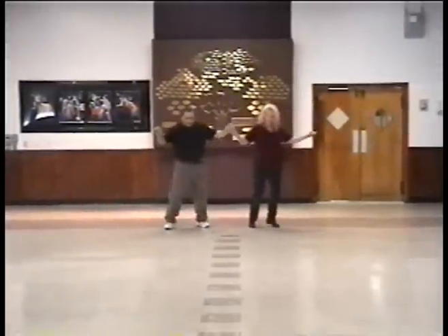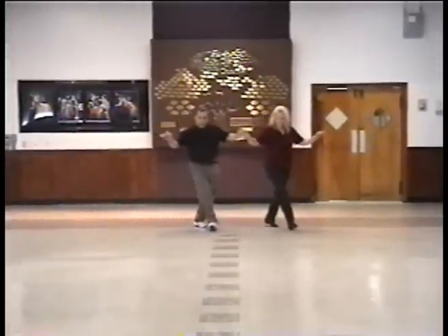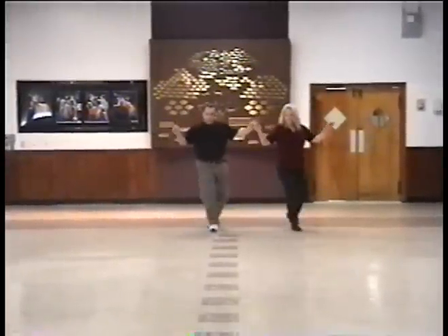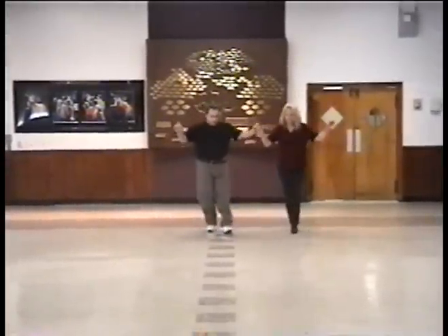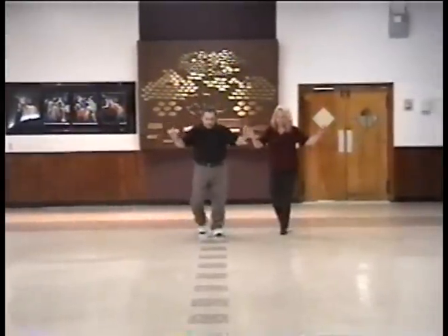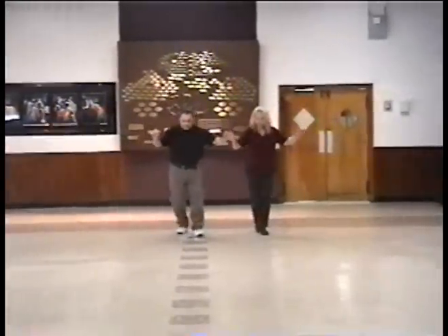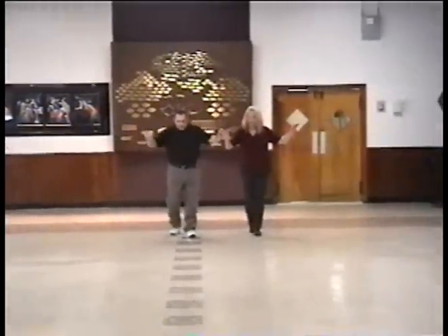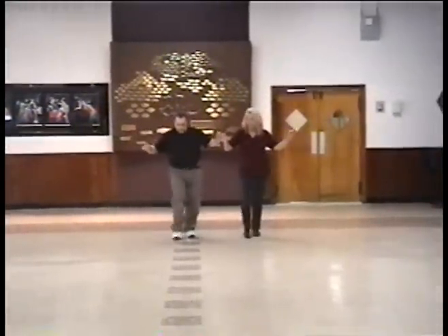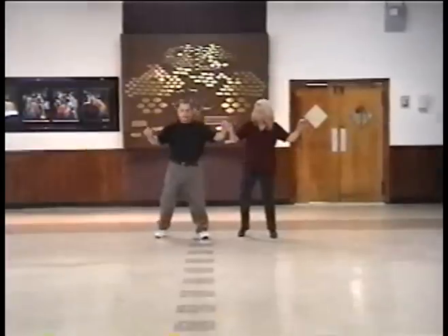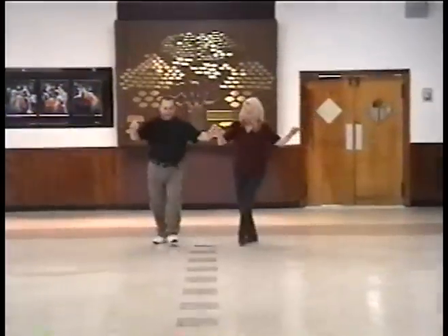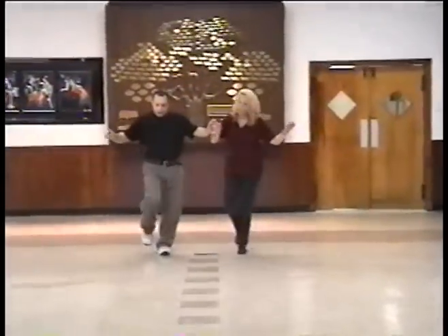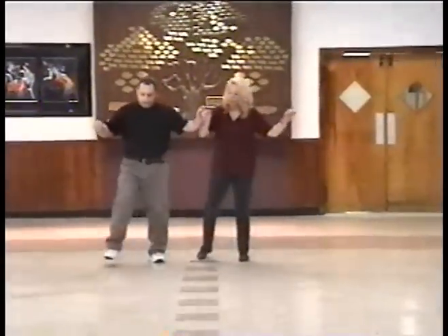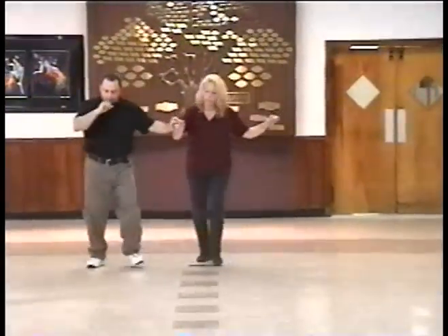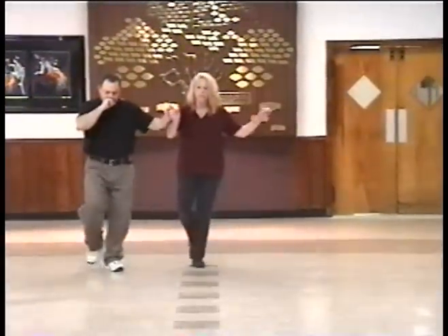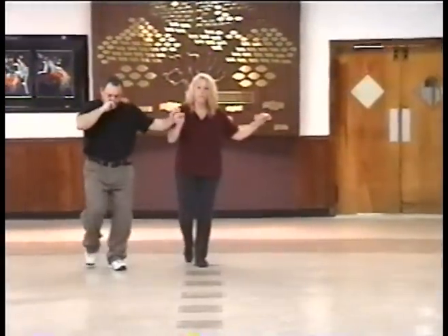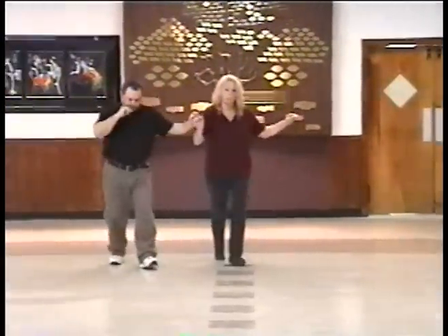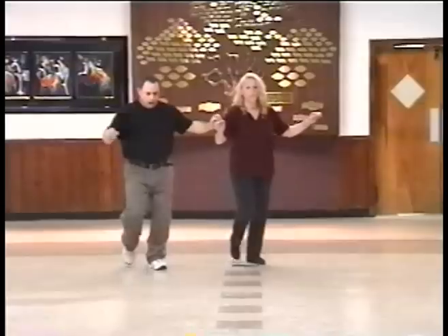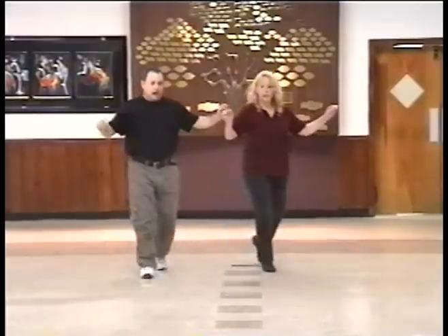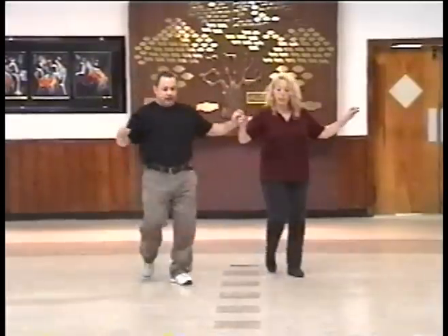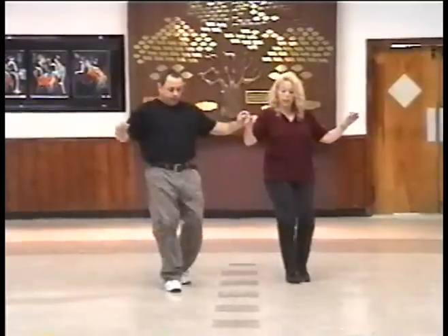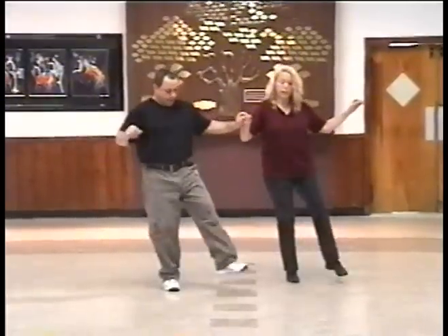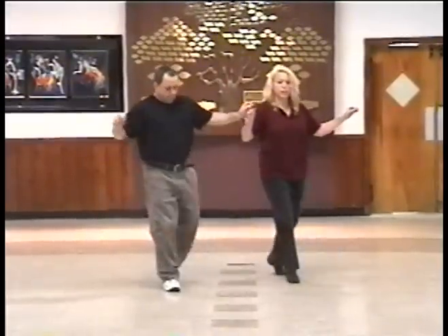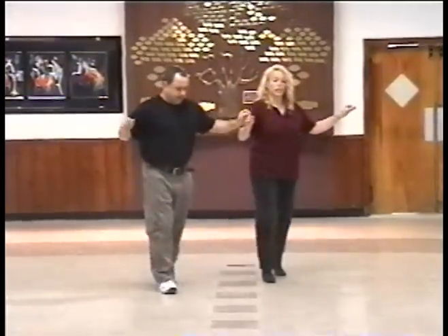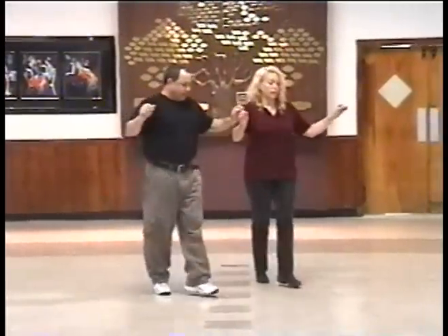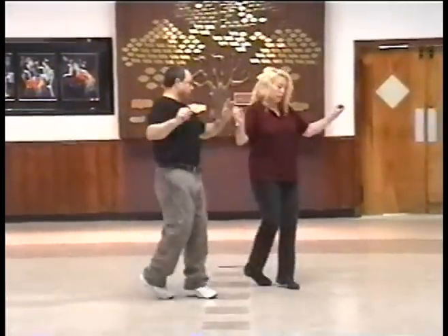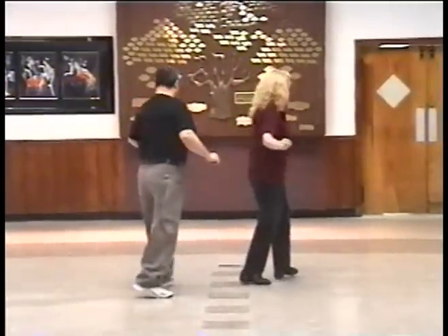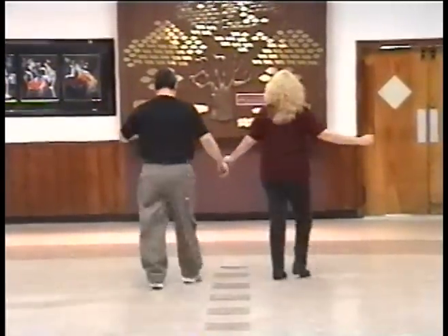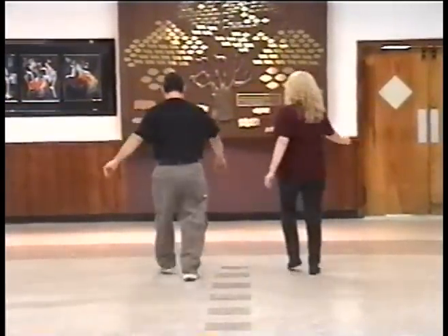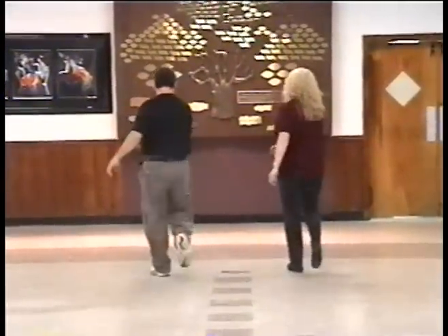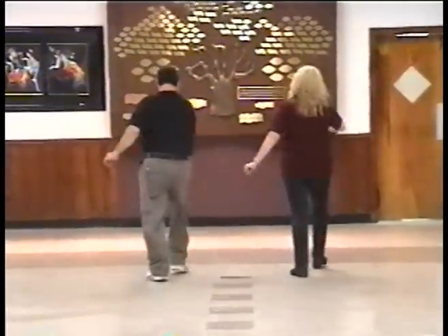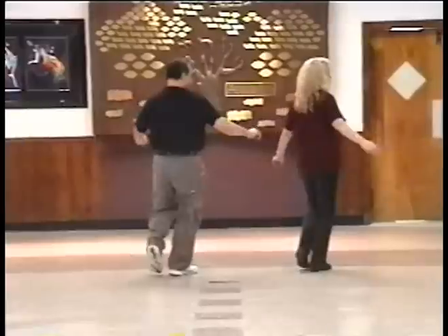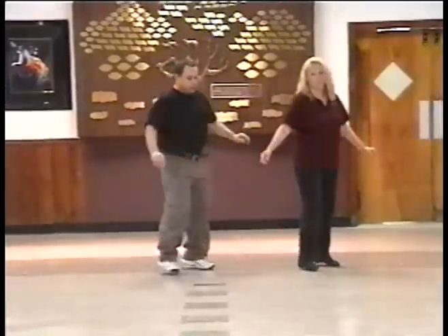Start the dance in. Right, left, right, up. Up. Right, left, up. Back. Forward. Left, right, left. Turn and two.